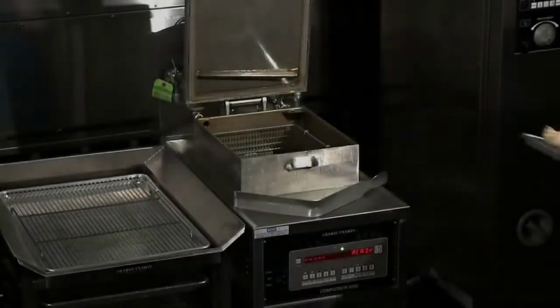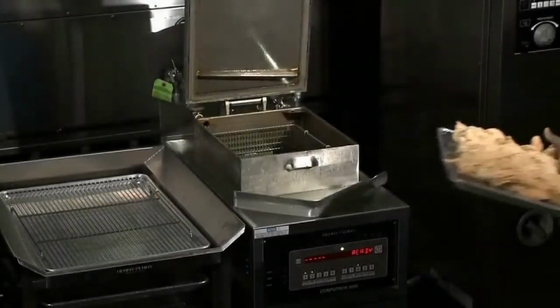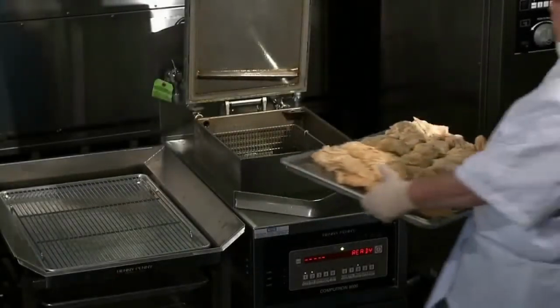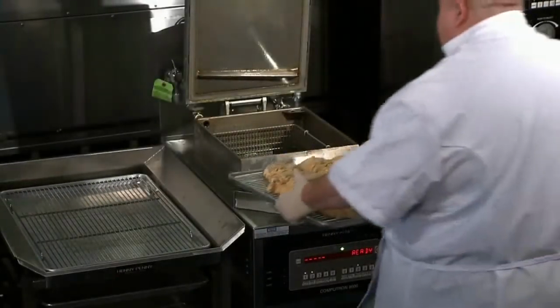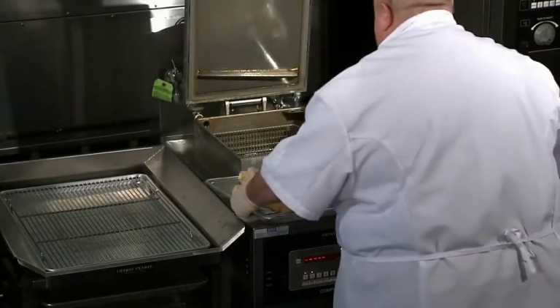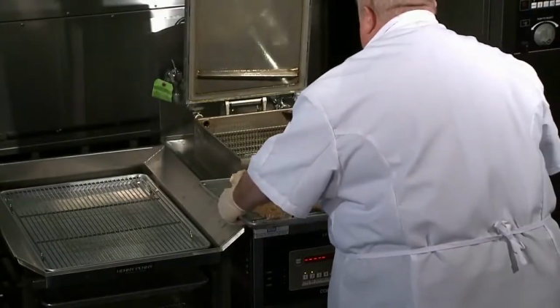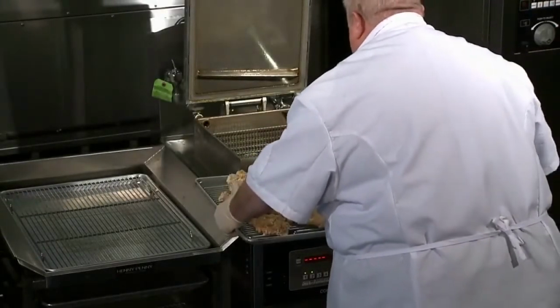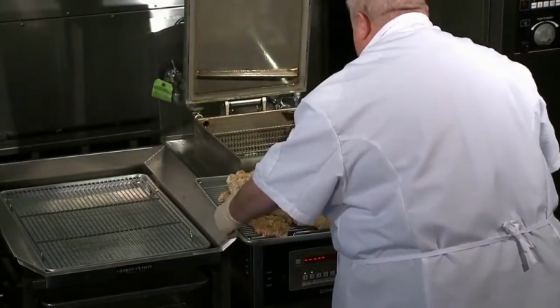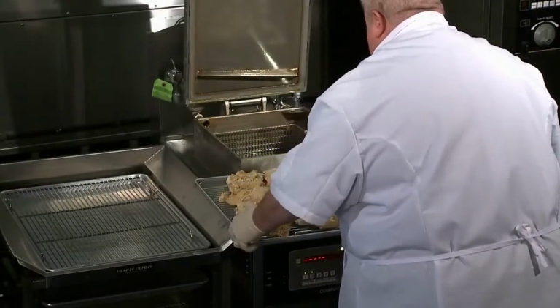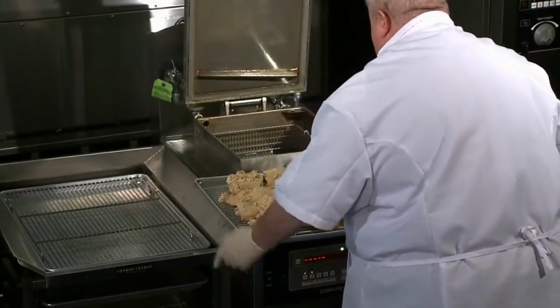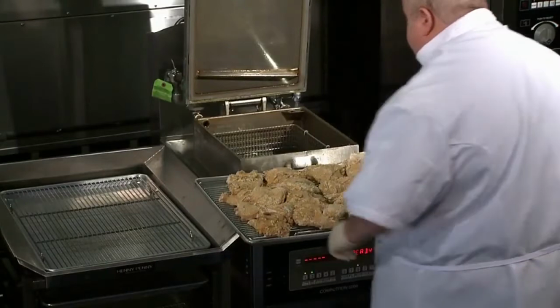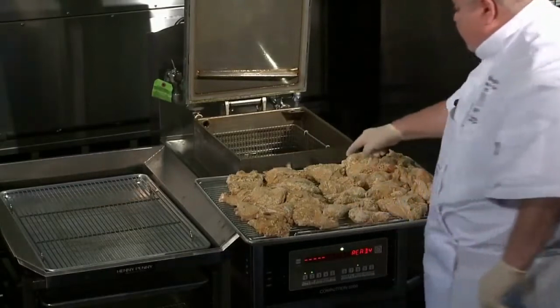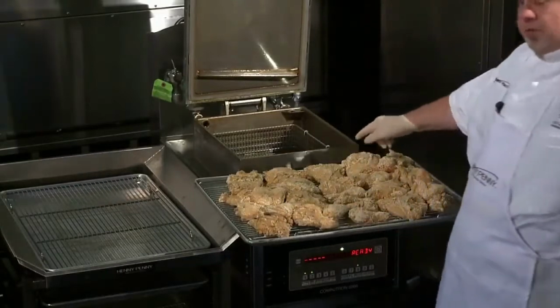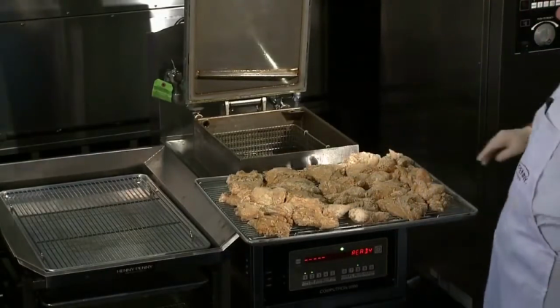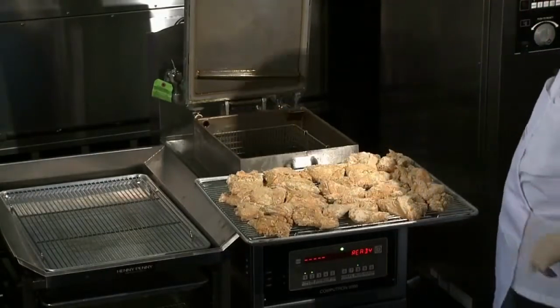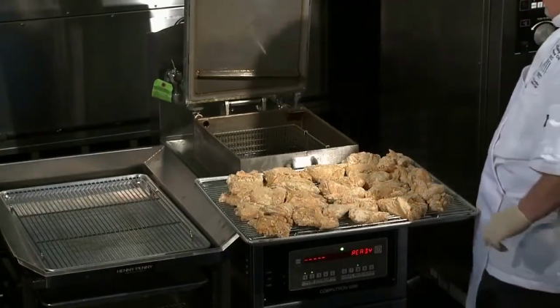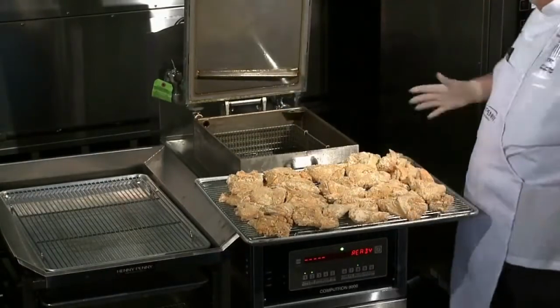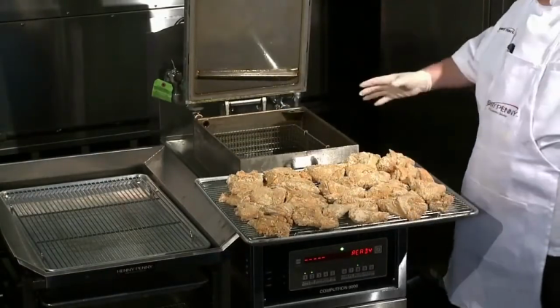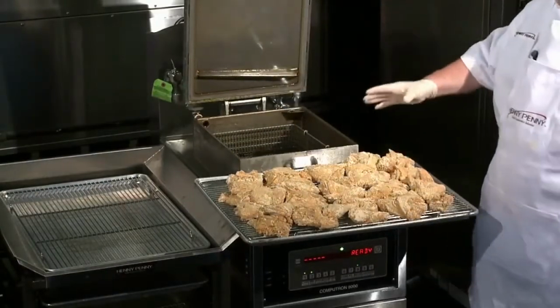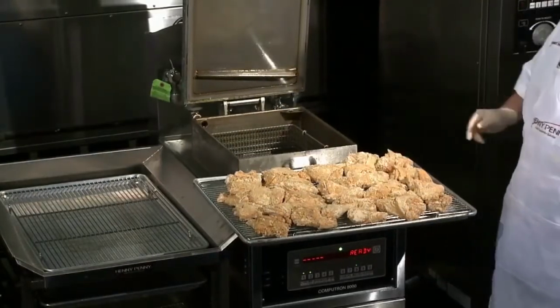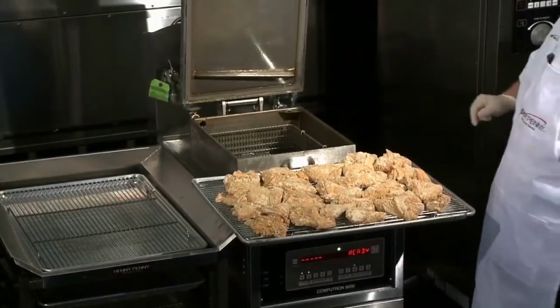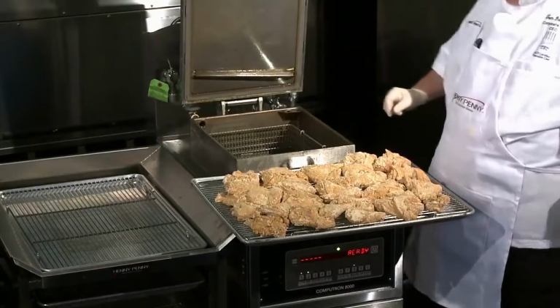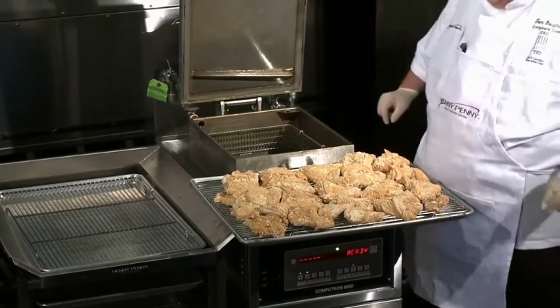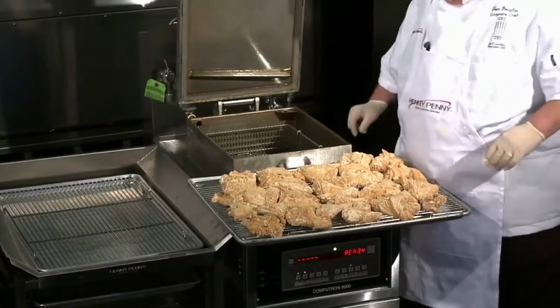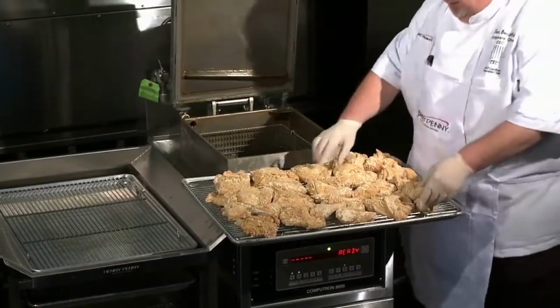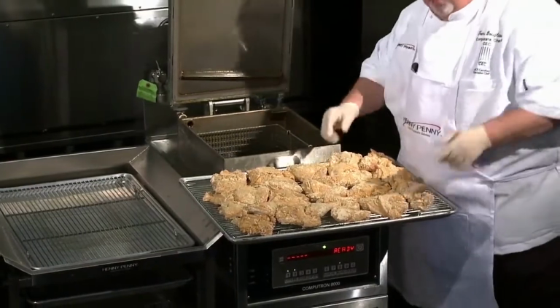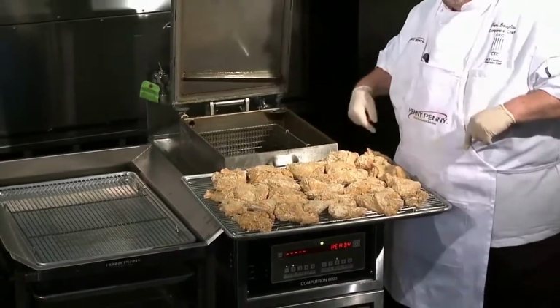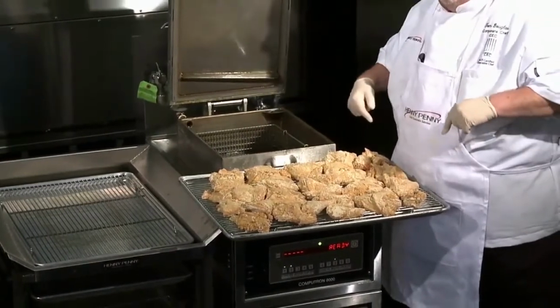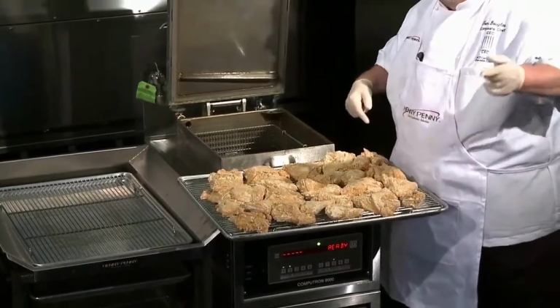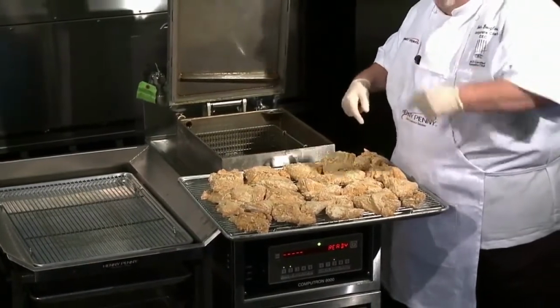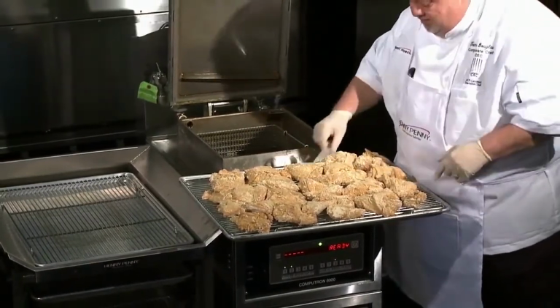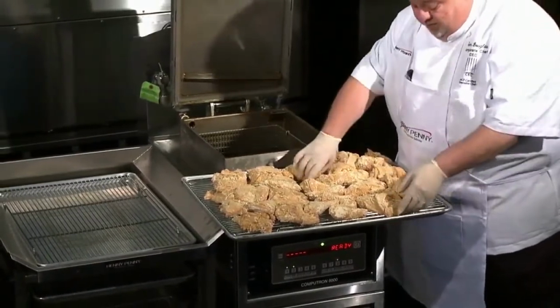It's time to fry chicken. We're going to set the pan right here. Remember, the handle is designed to hold the chicken for us right here — this way, we have a place to put it. I'm standing on the side today for the camera to get in here and see what we're doing.